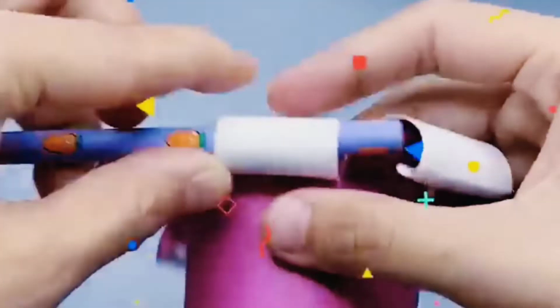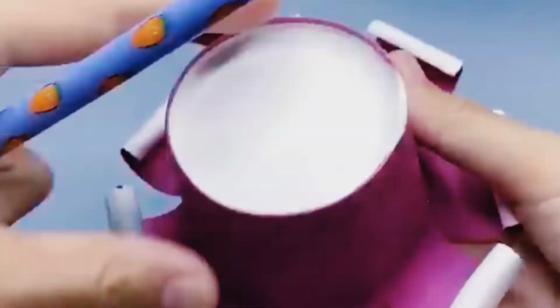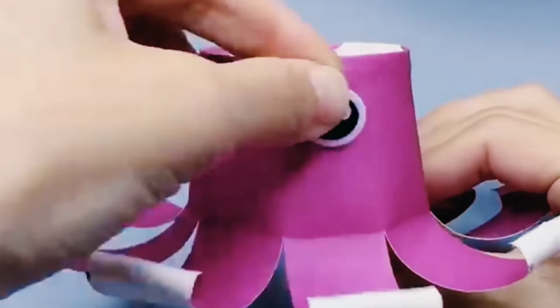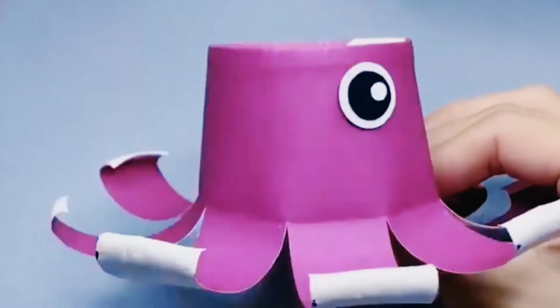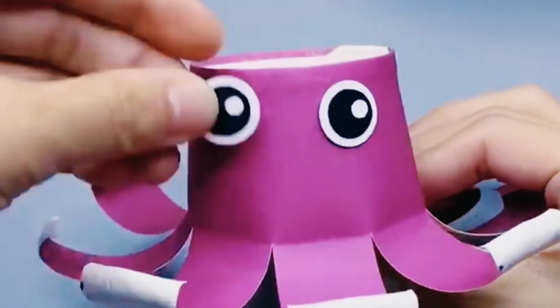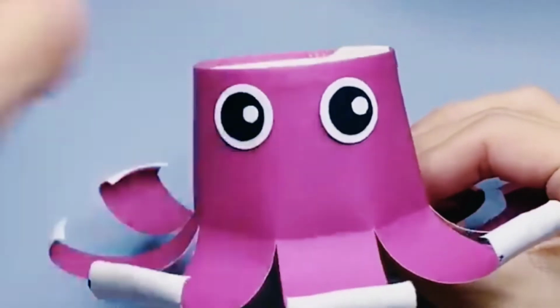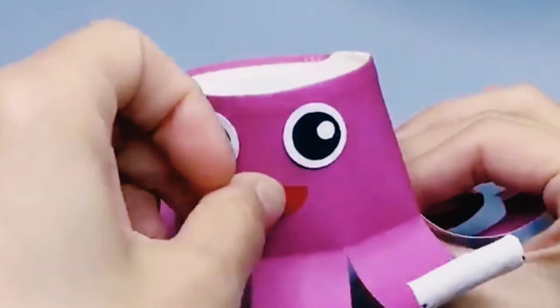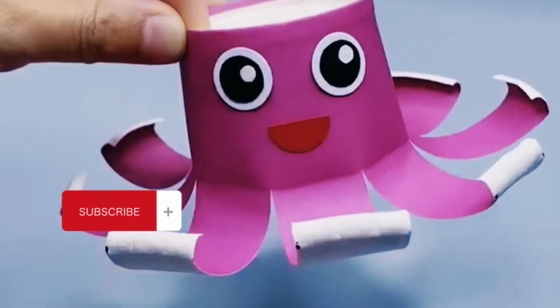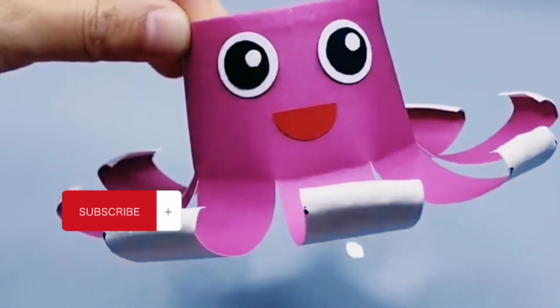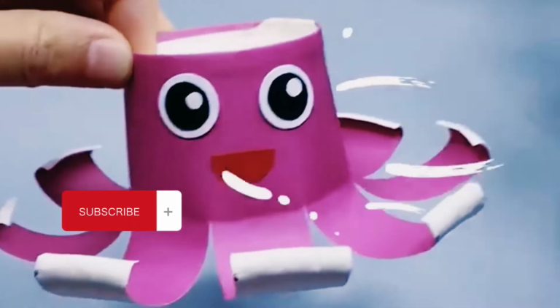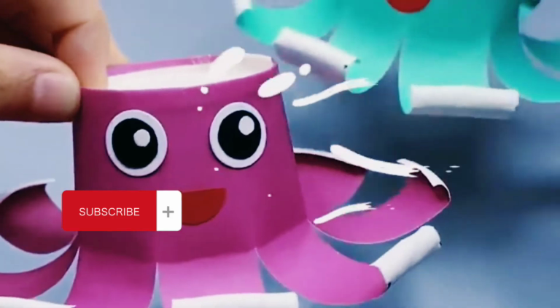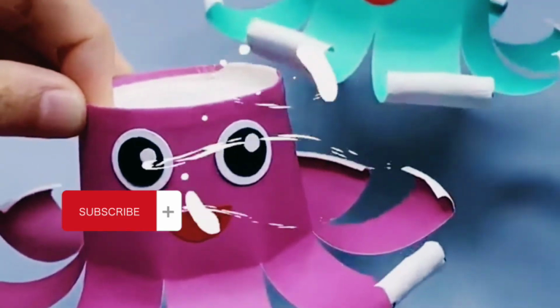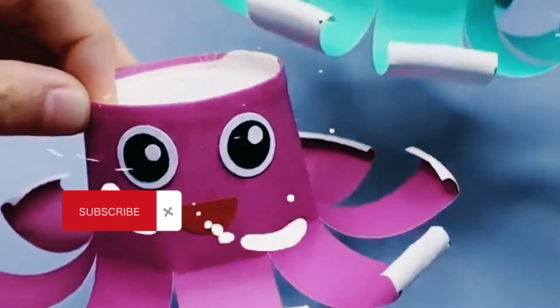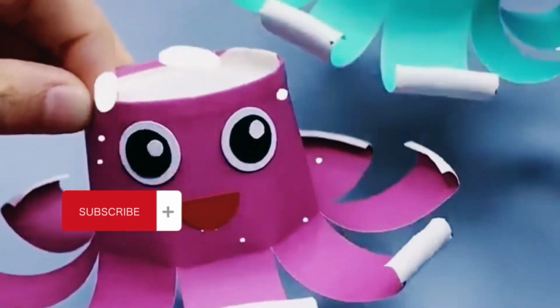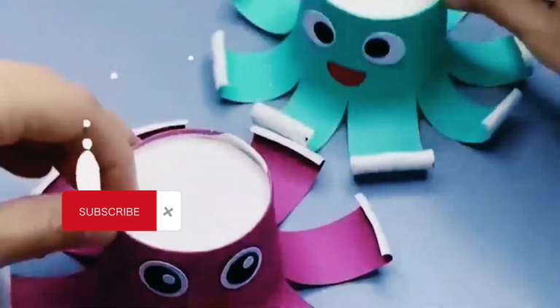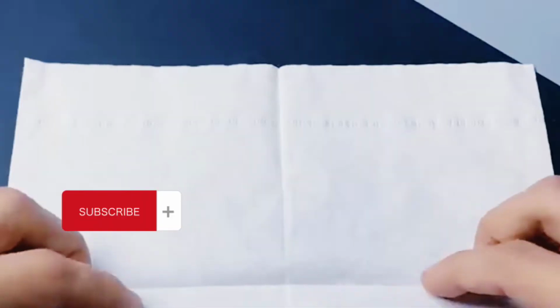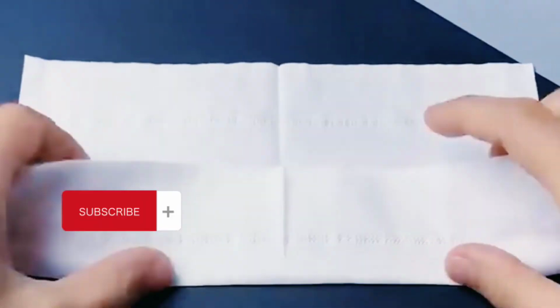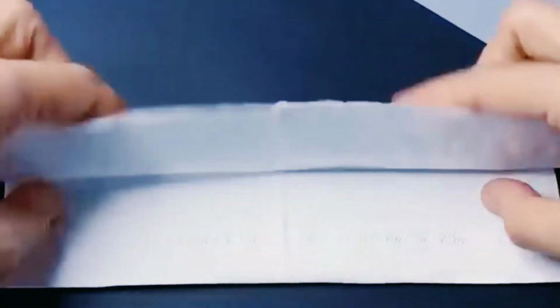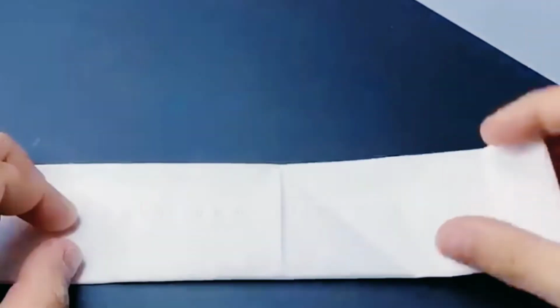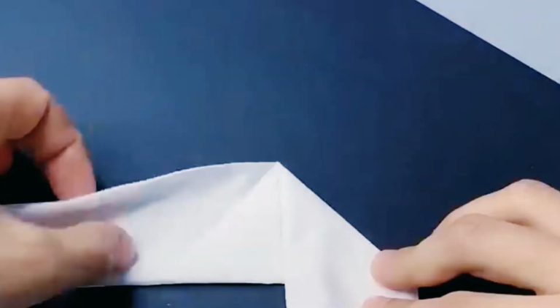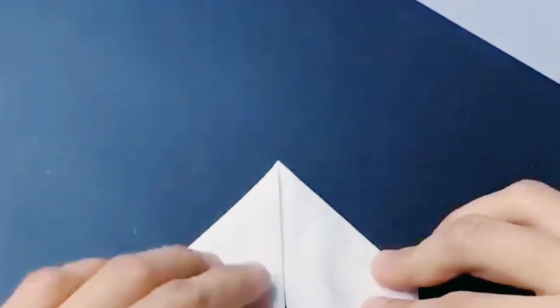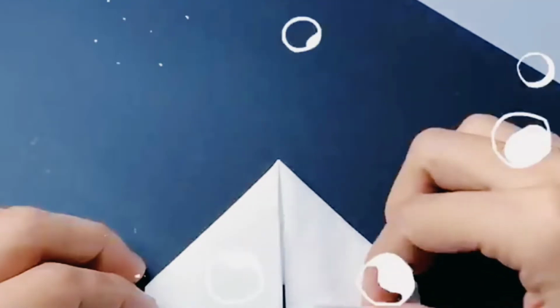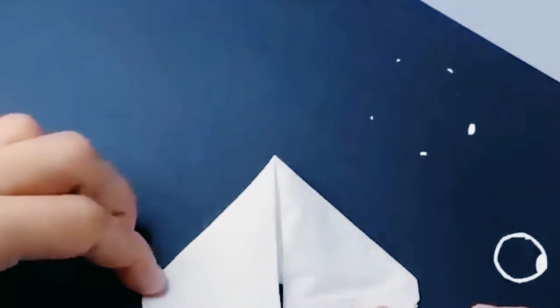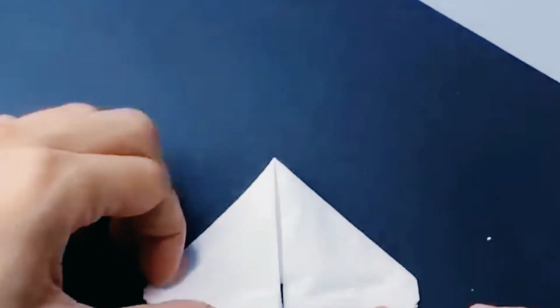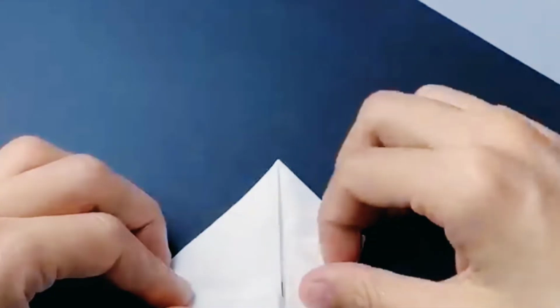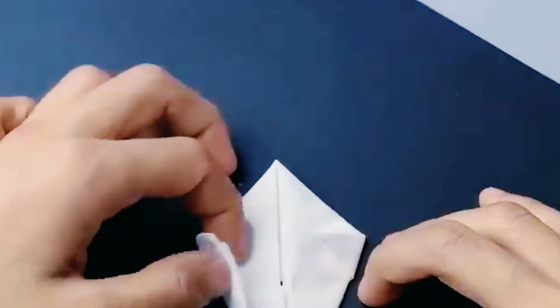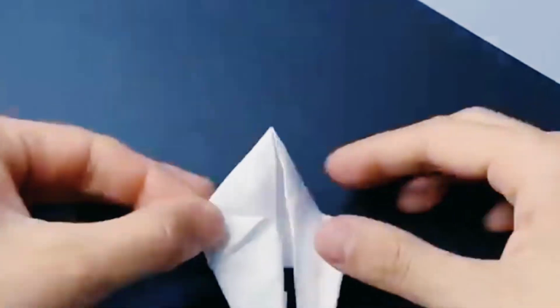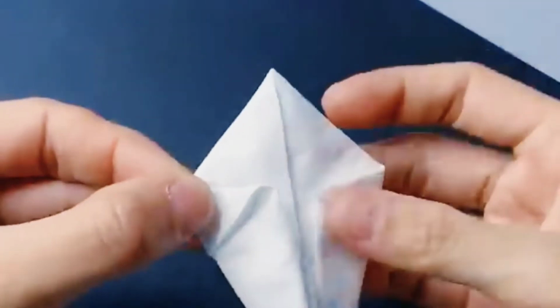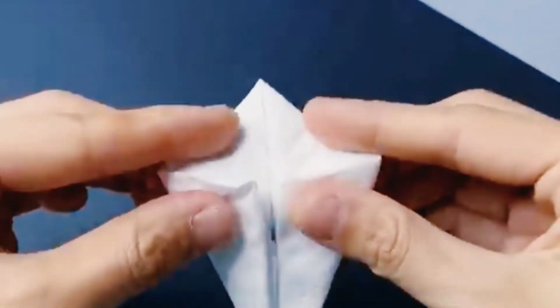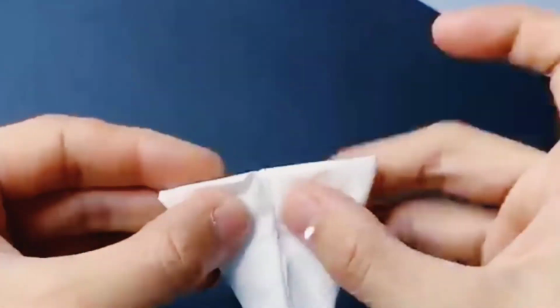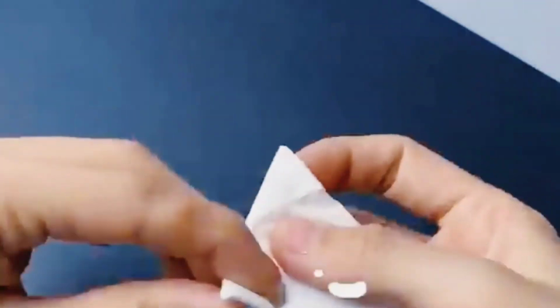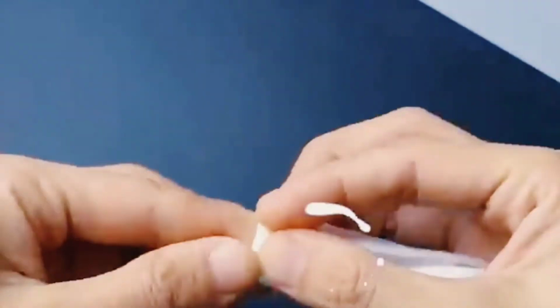See how good it is. Next is a cute little bunny using tissue paper. Look carefully how they are folding. Hope you enjoyed this video. Thanks for watching.